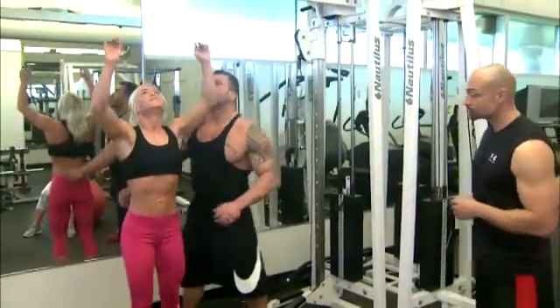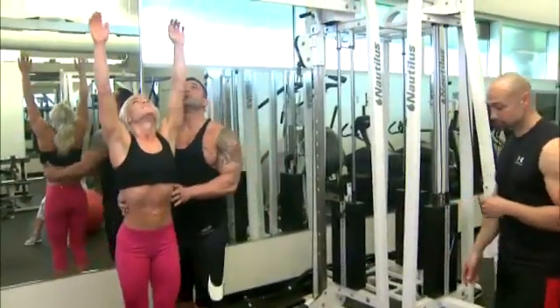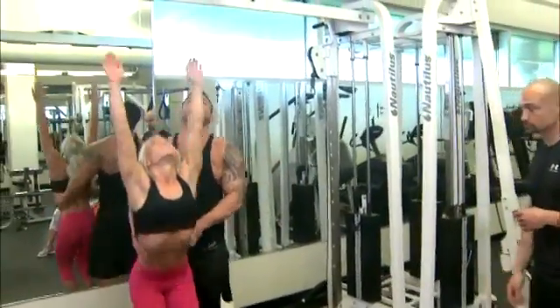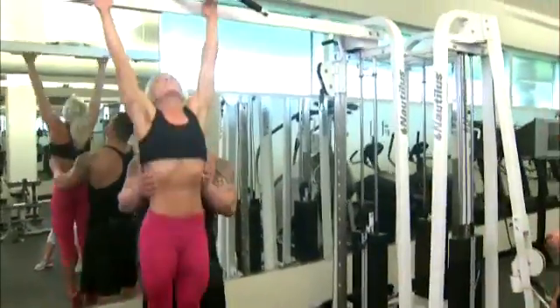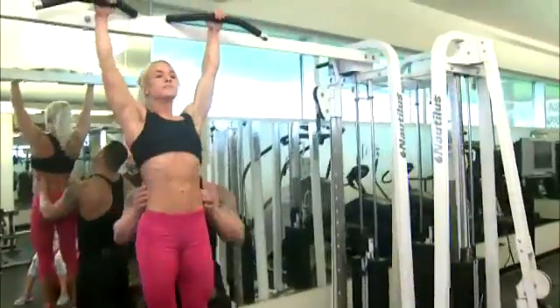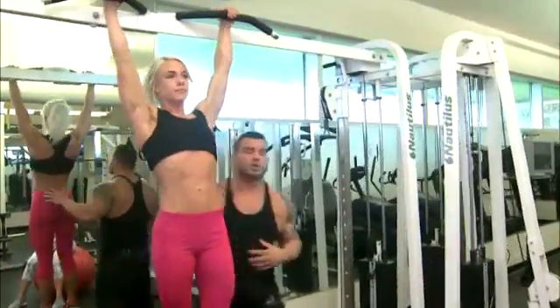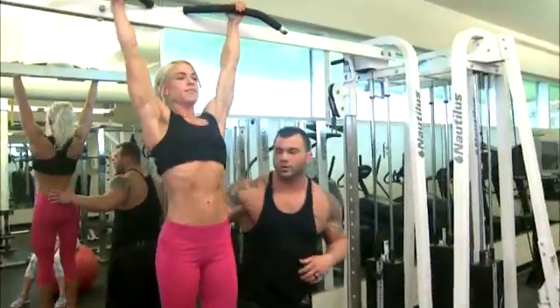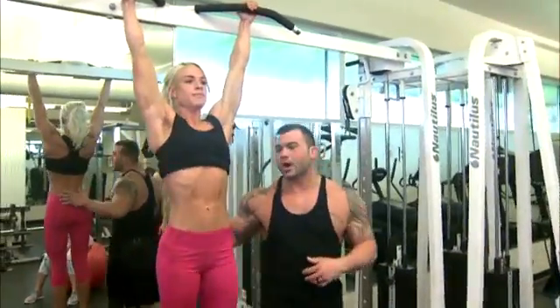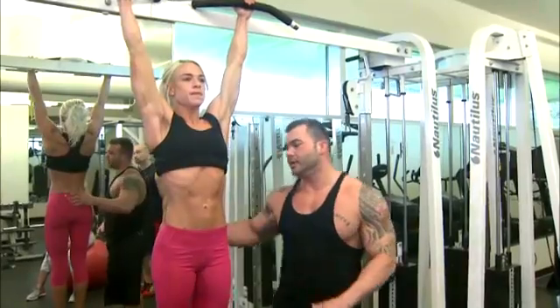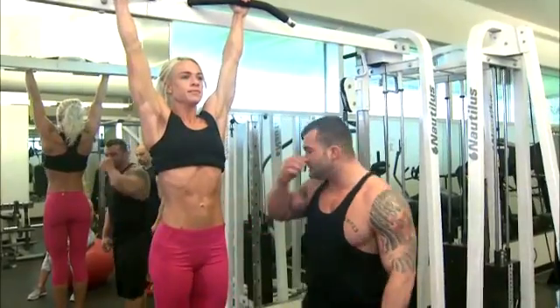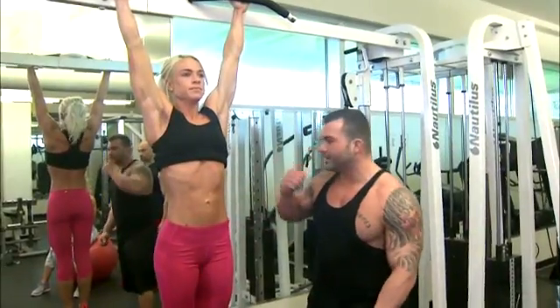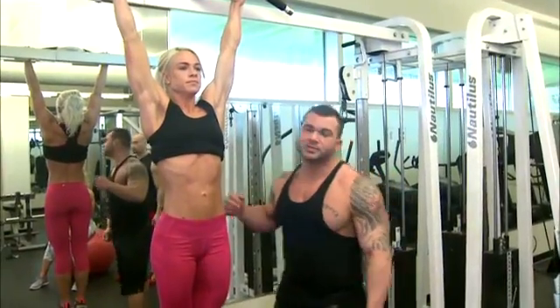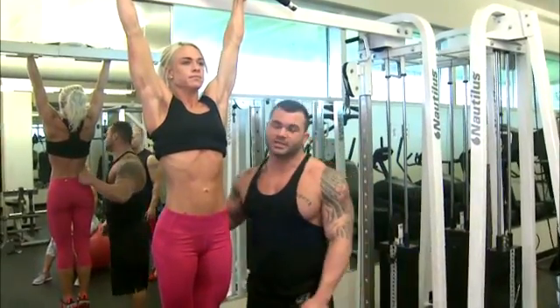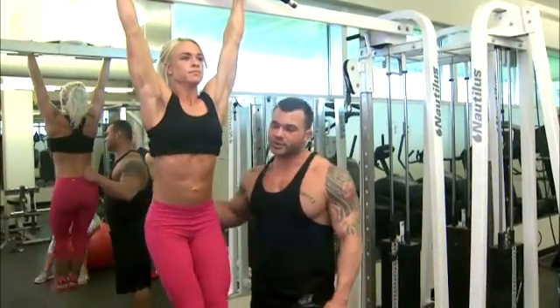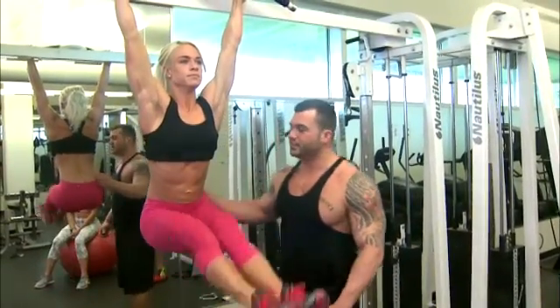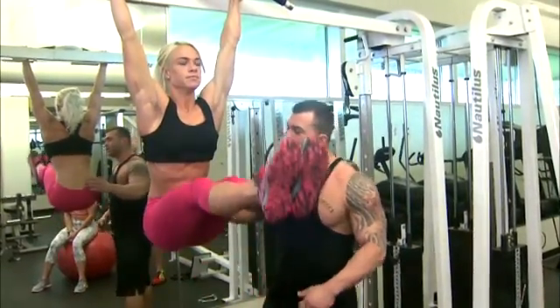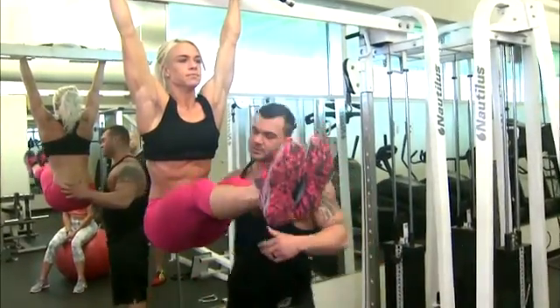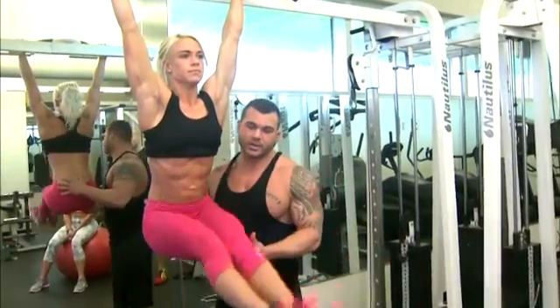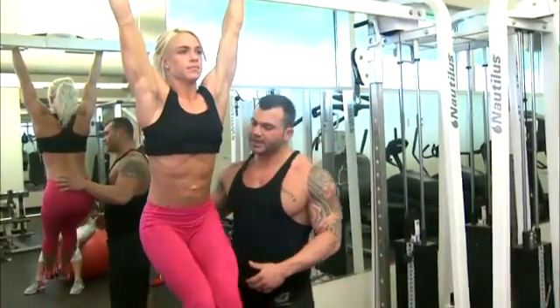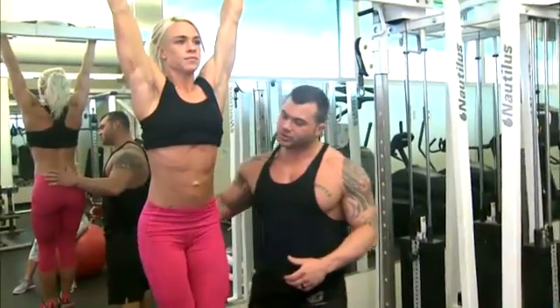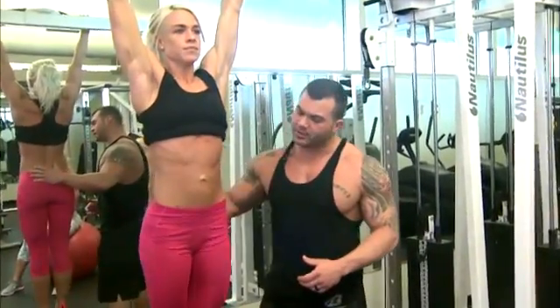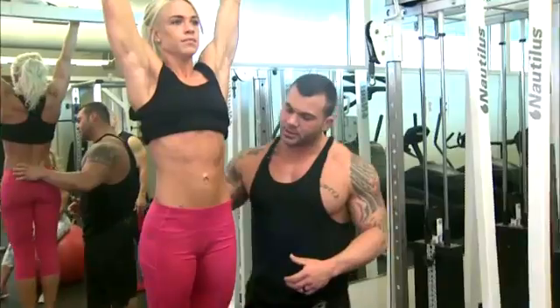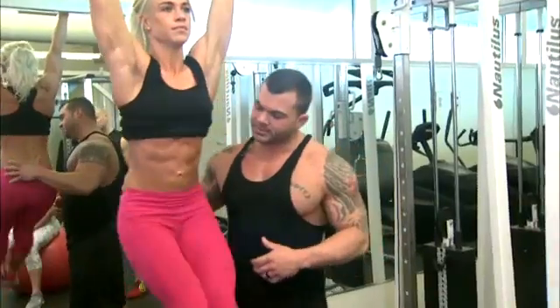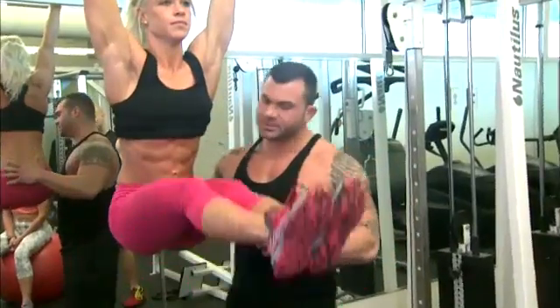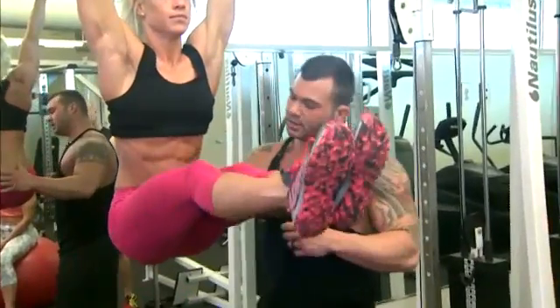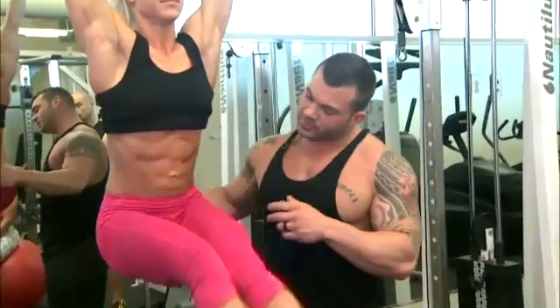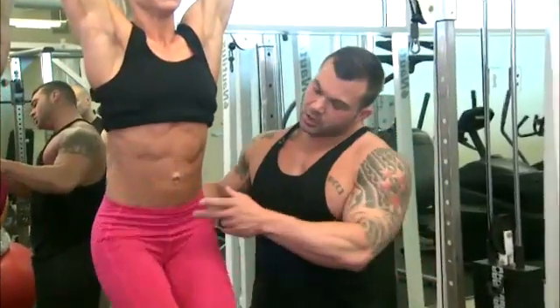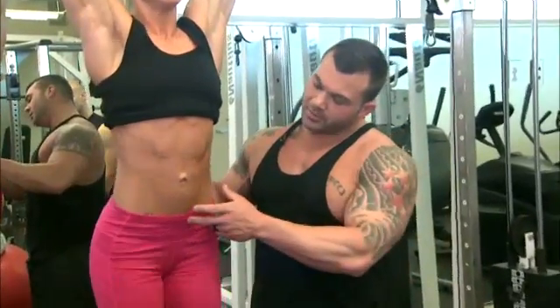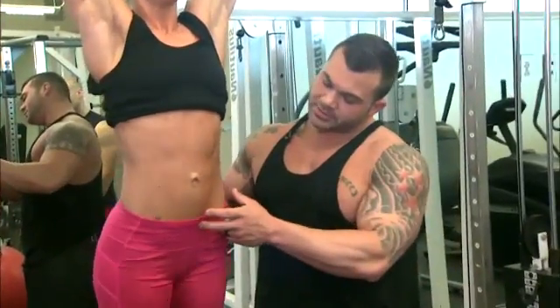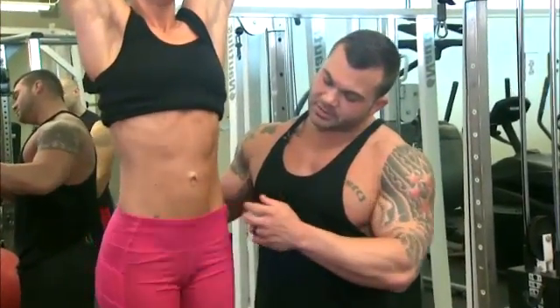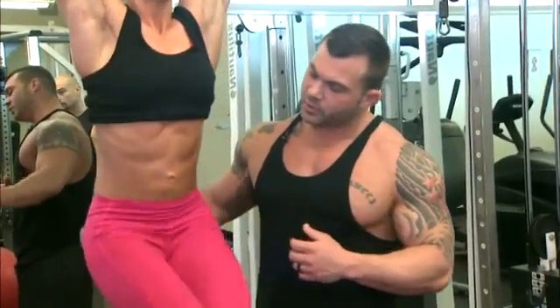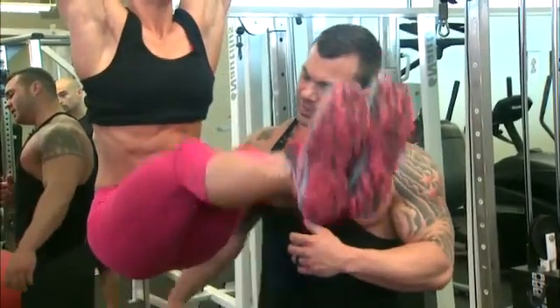Alright, Brenda here is going to demonstrate. We're going to work her core, all of it. Abs are broken down into multiple sections so we're going to try to hit them all. First, legs straight out. As you can see she's hitting a lot of her lower abdominals here. You see them working and firing.